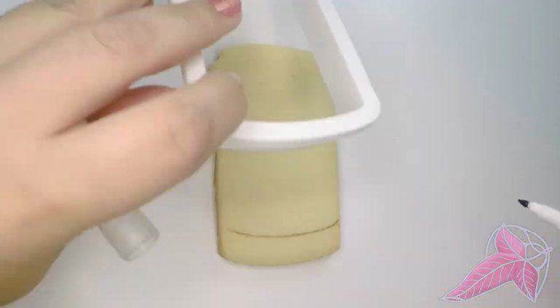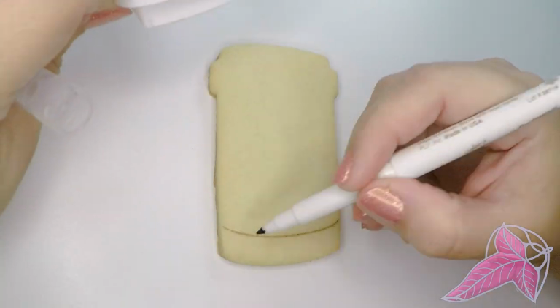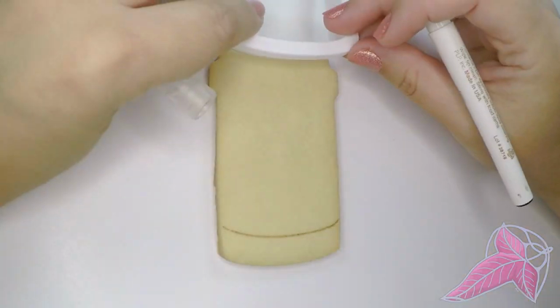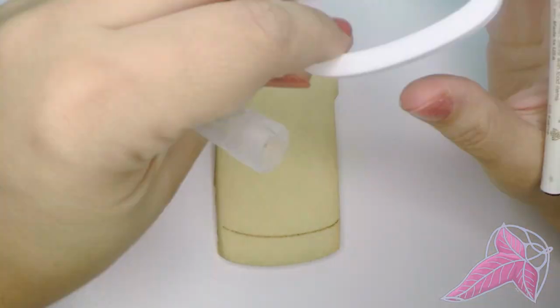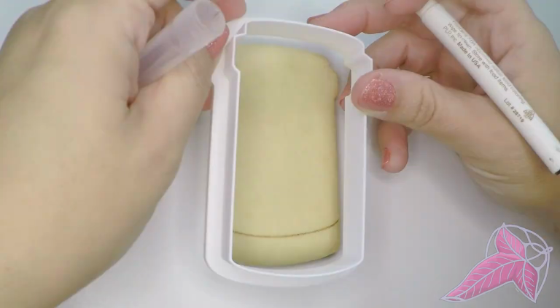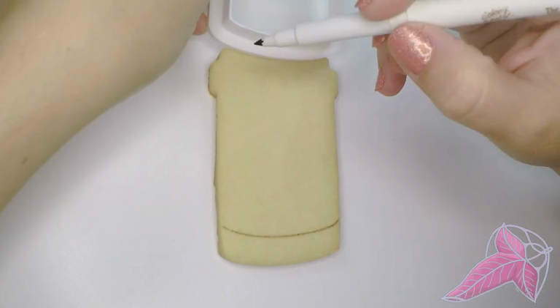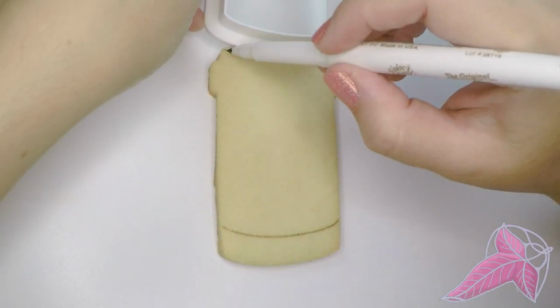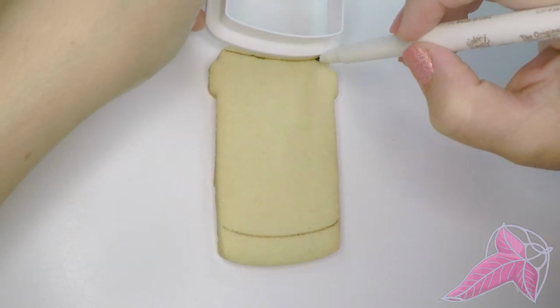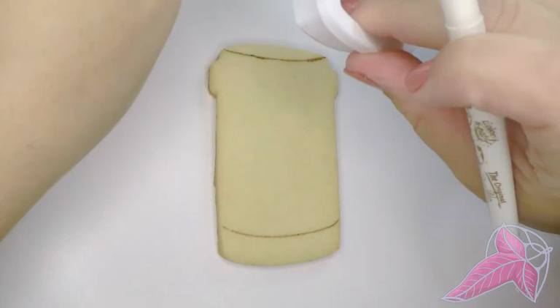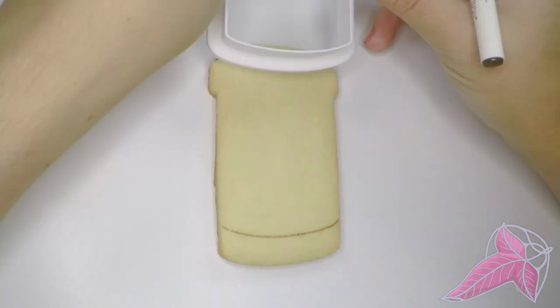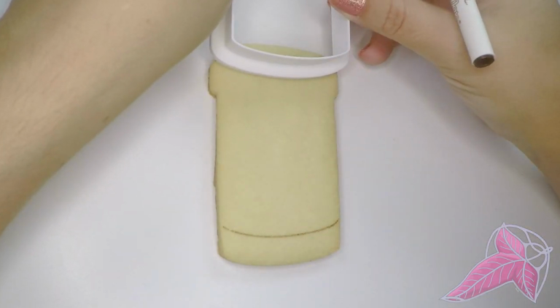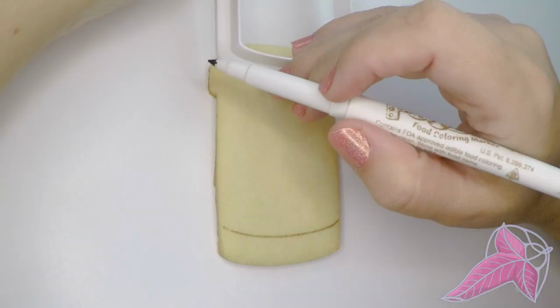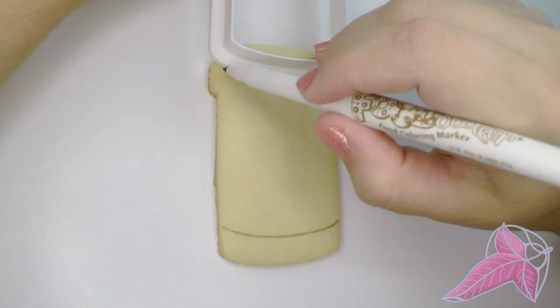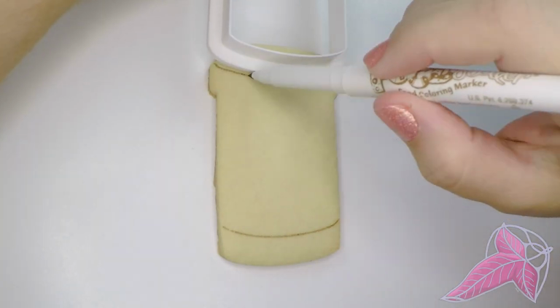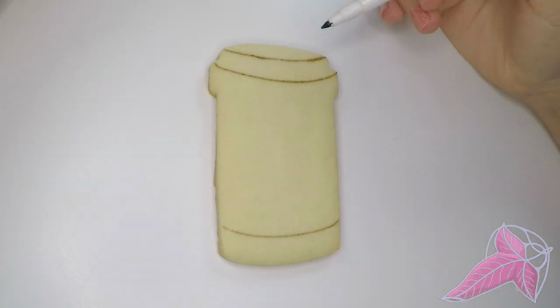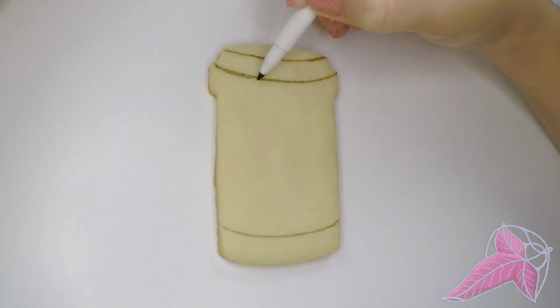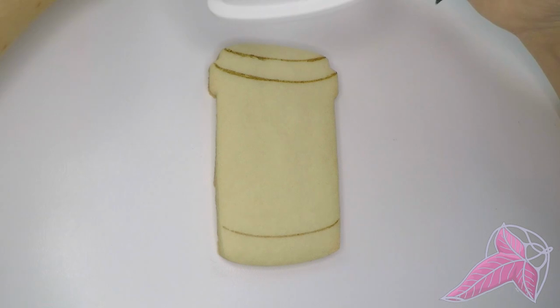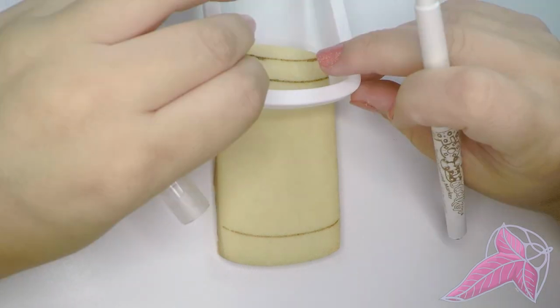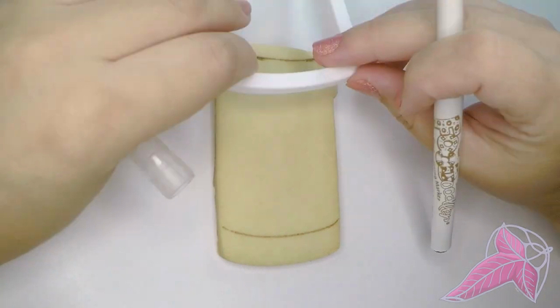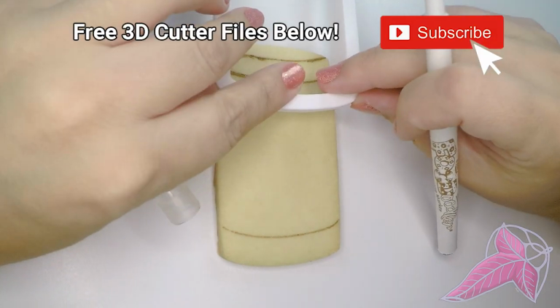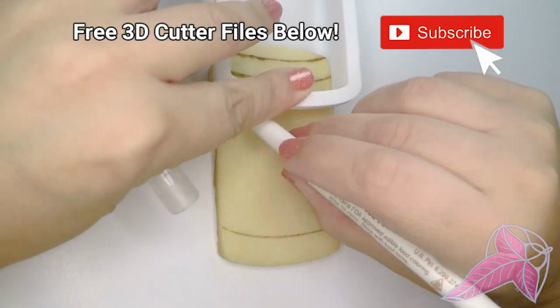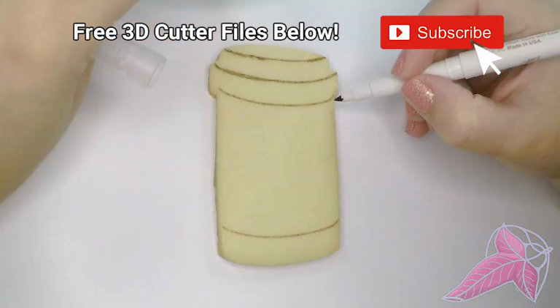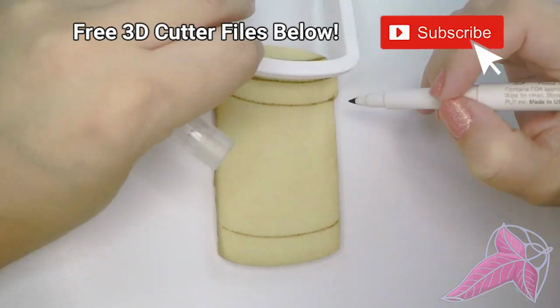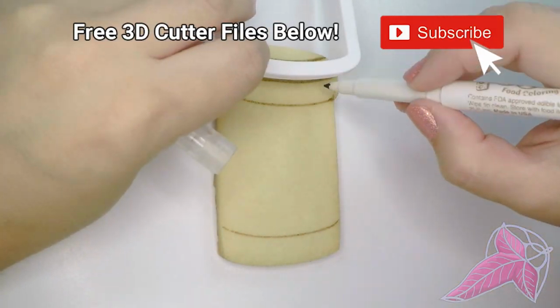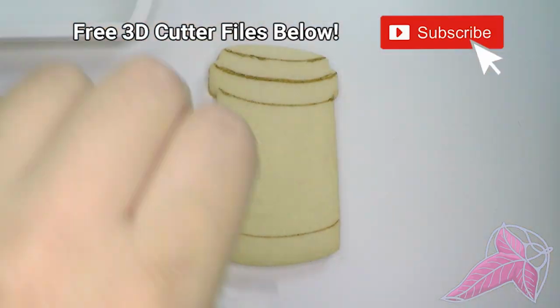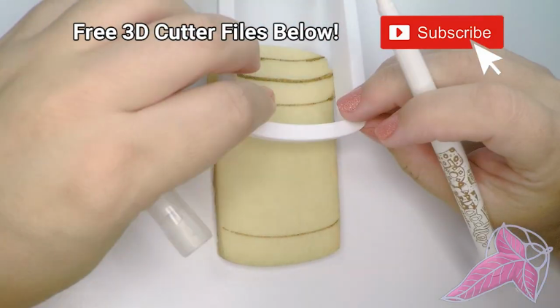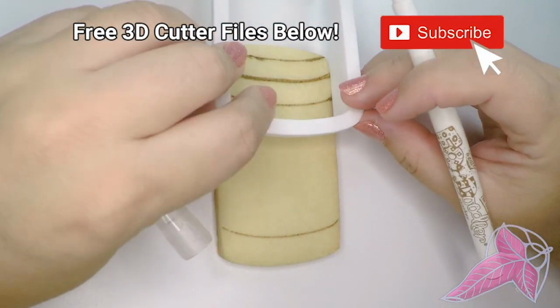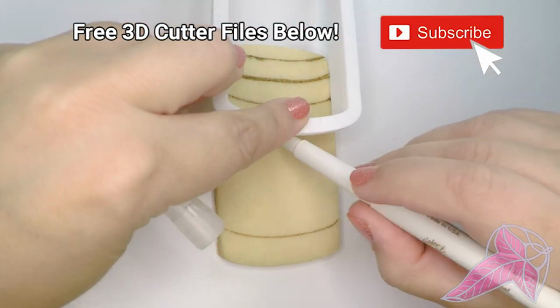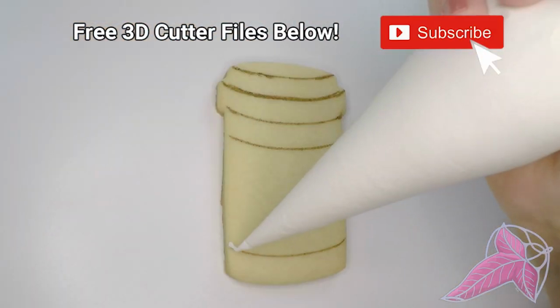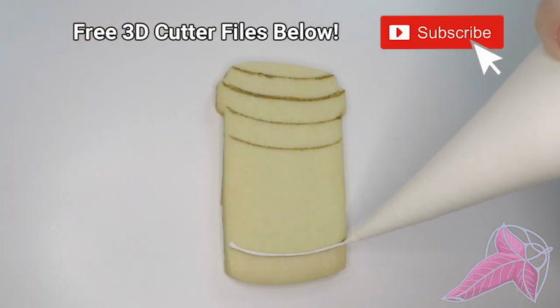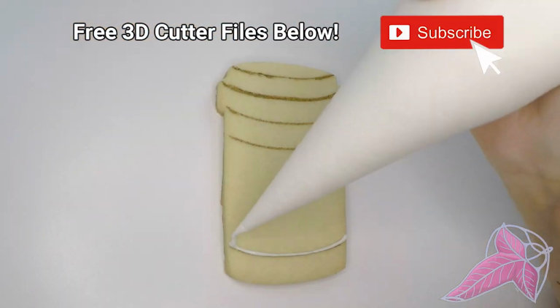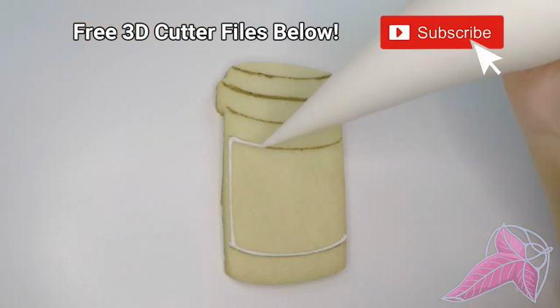I use the cookie cutter to guide the curve on the pill bottle so it looks round. I want all the curves to be the same. All my cookie cutter files are downloadable for free — print your own! The links are below.